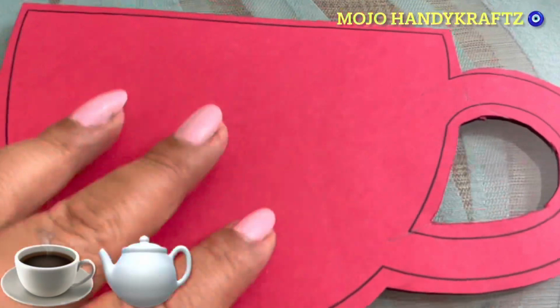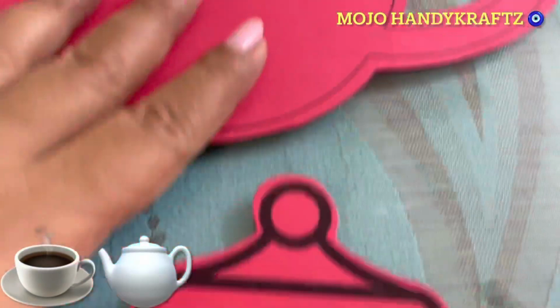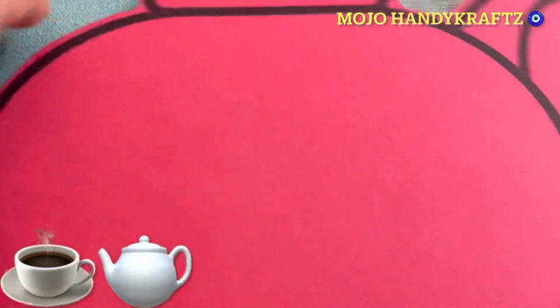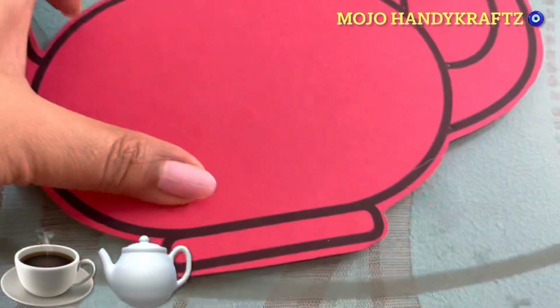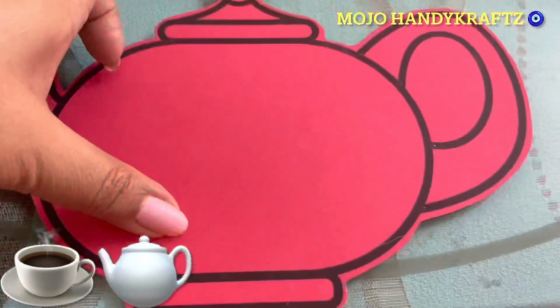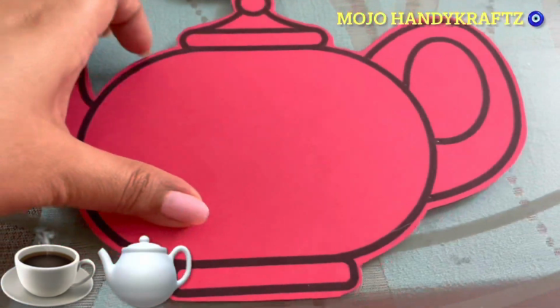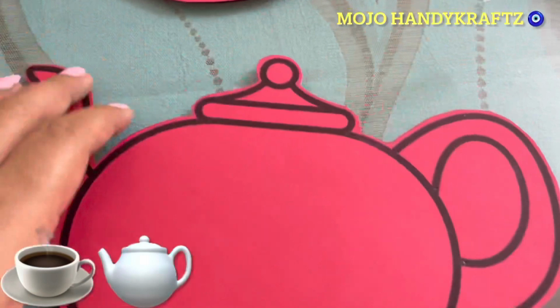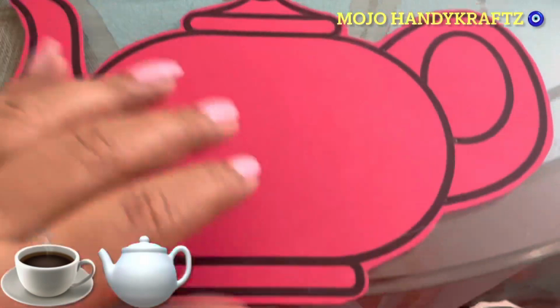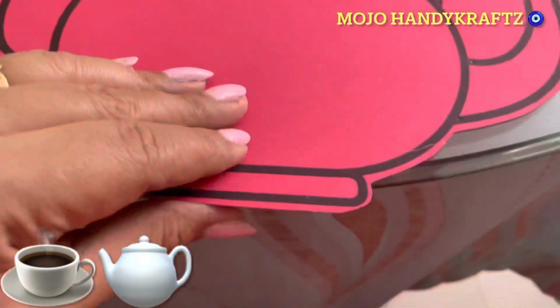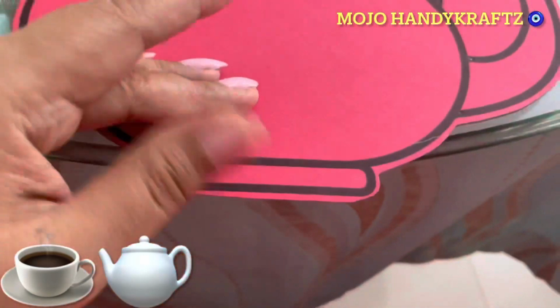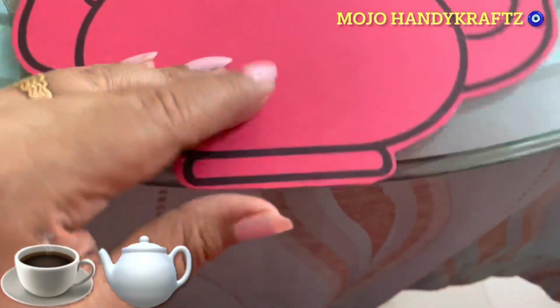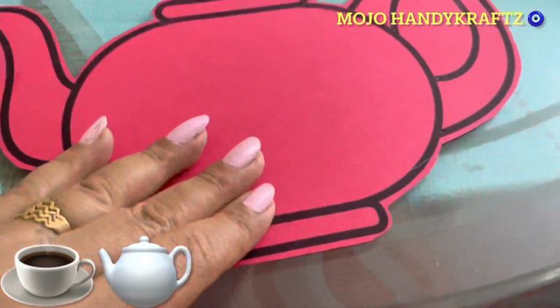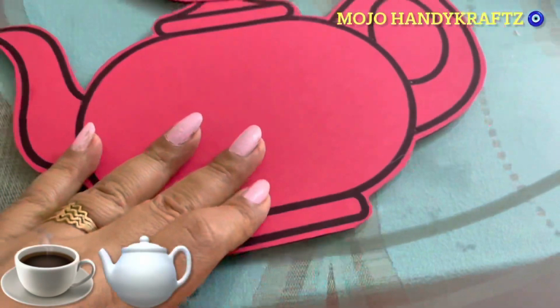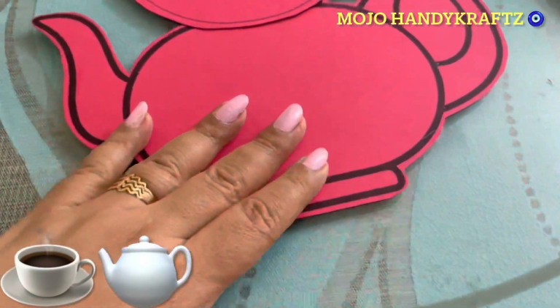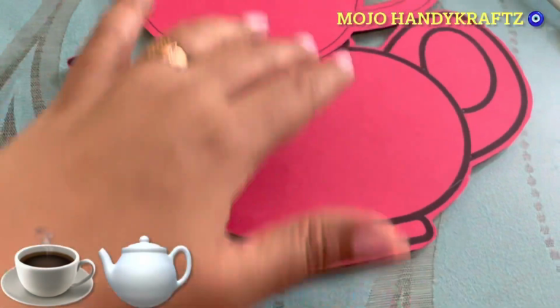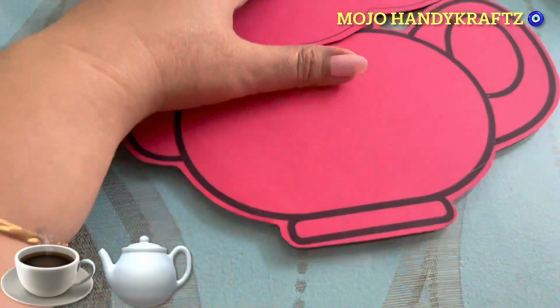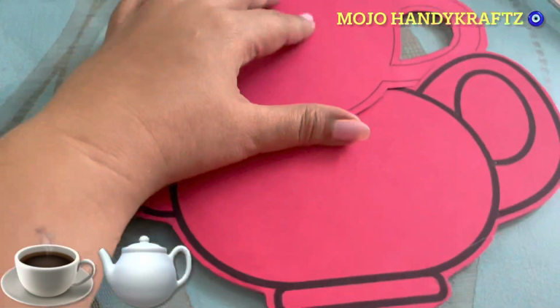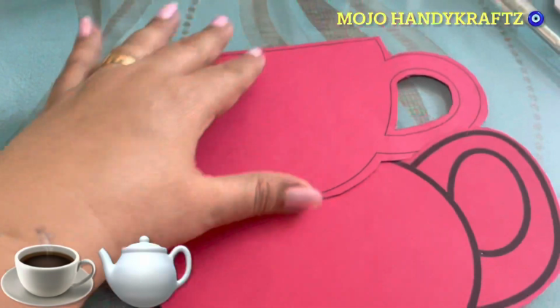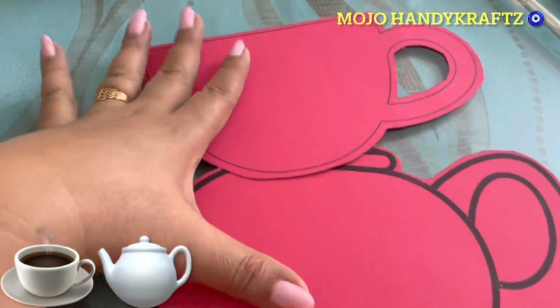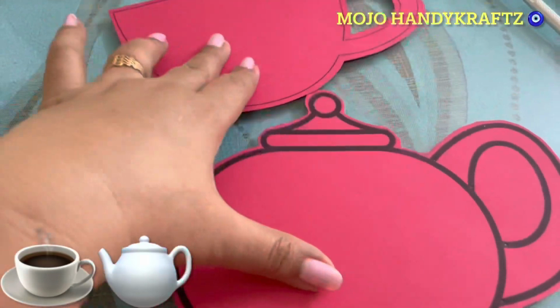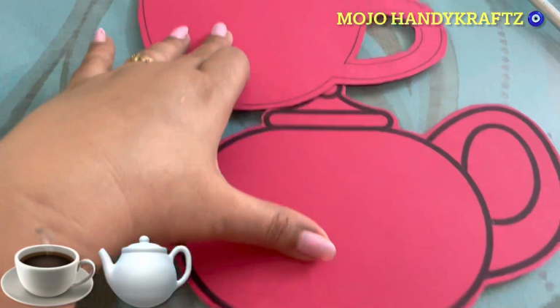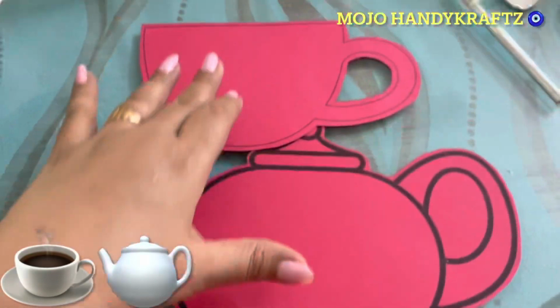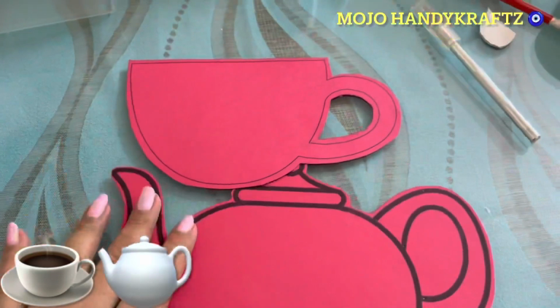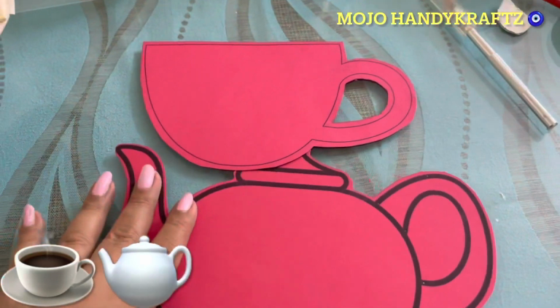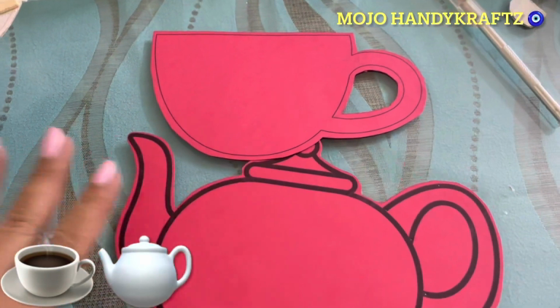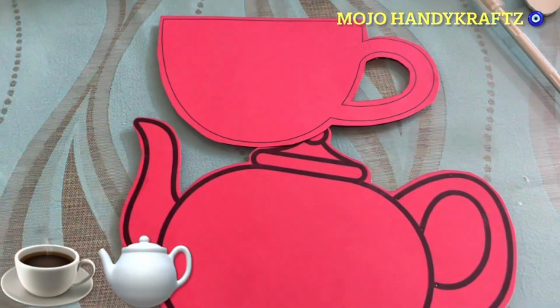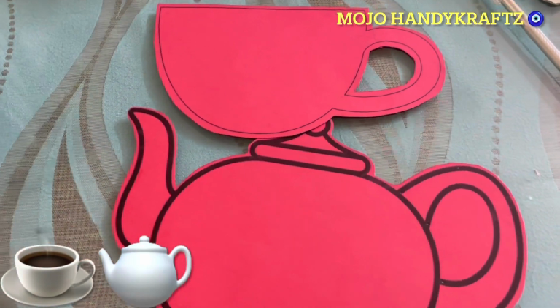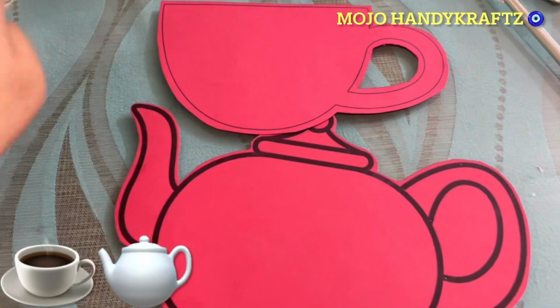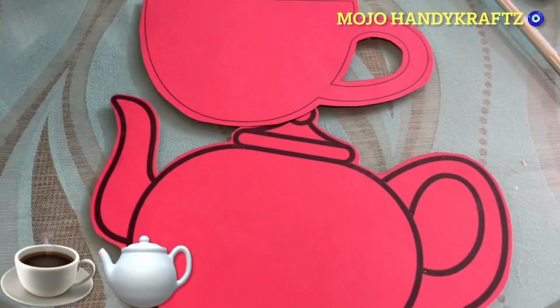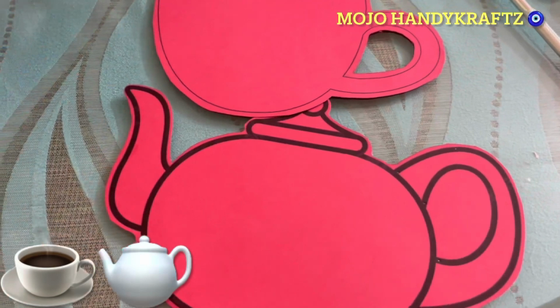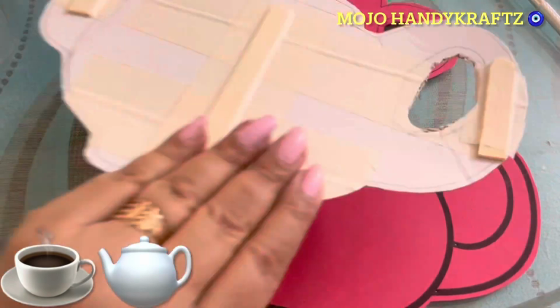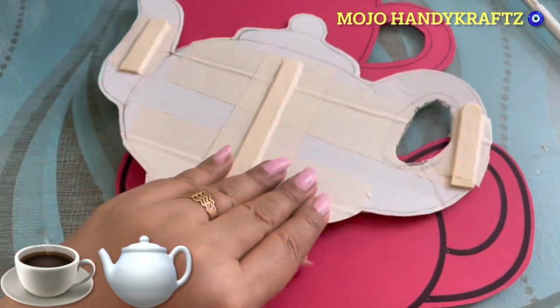Just Google karke templates printout nikal leha, and you need a thick paper — thick cardstock paper. Just take your prints out and you are going to use these for making one beautiful kettle and a cup.